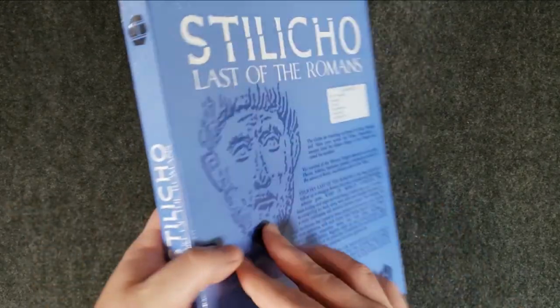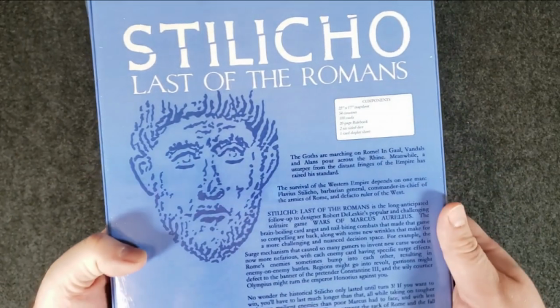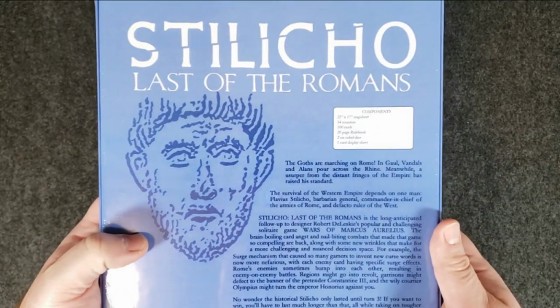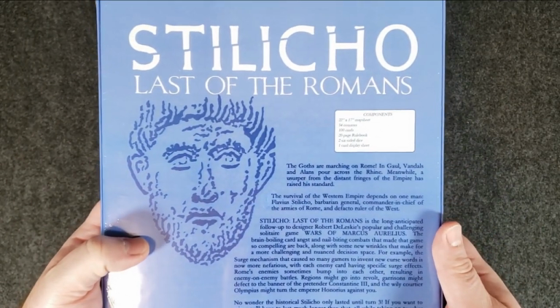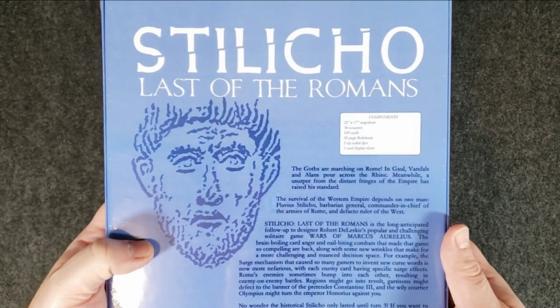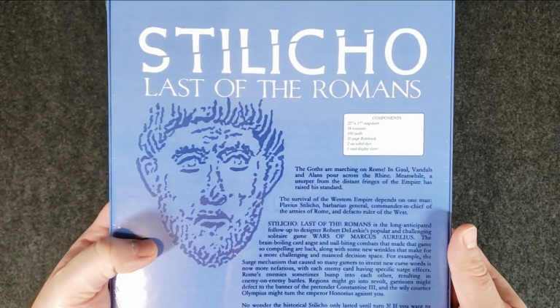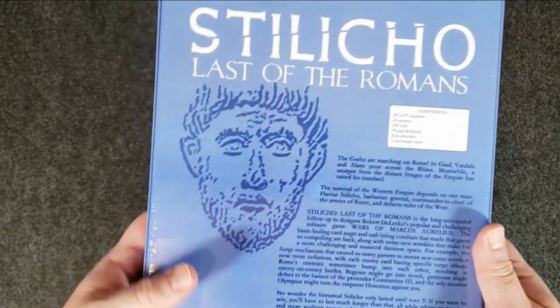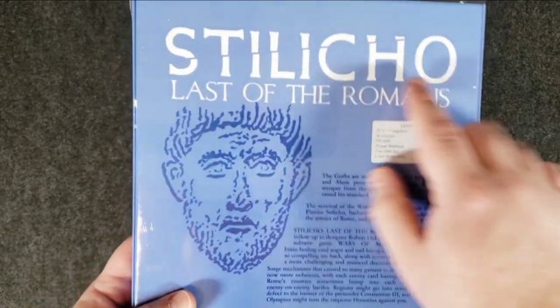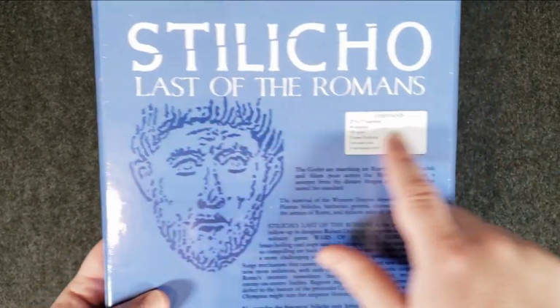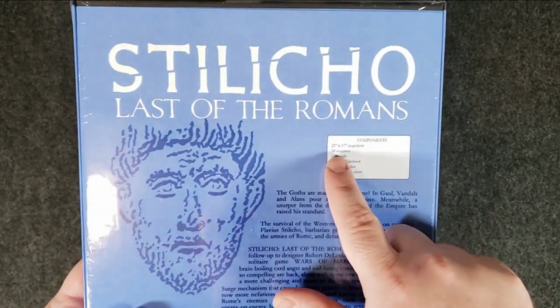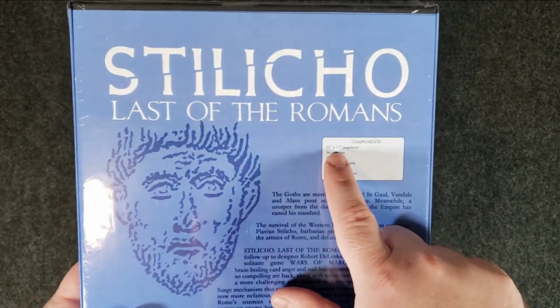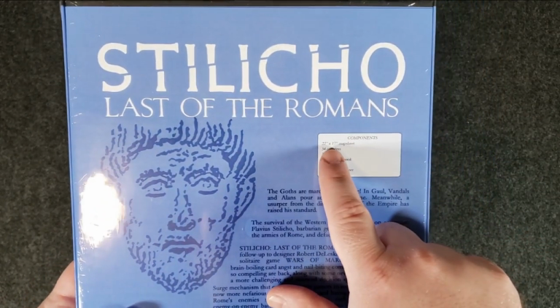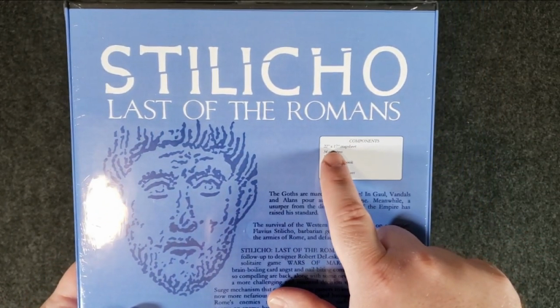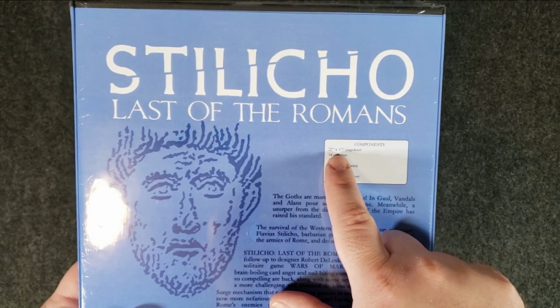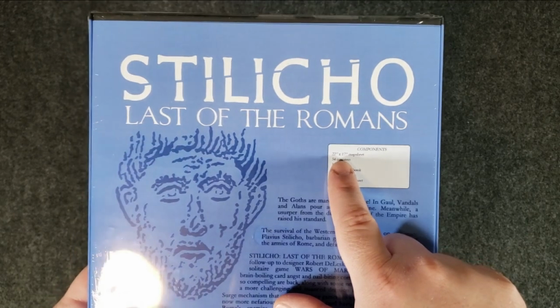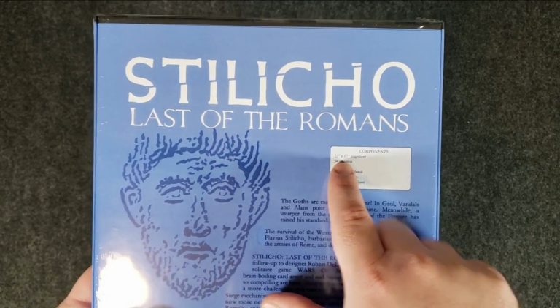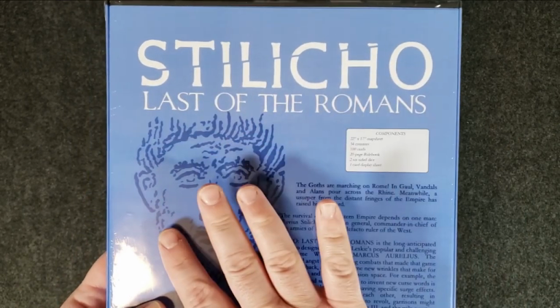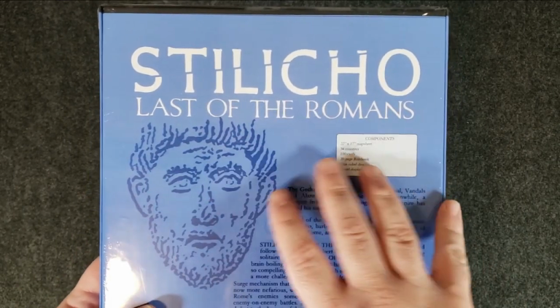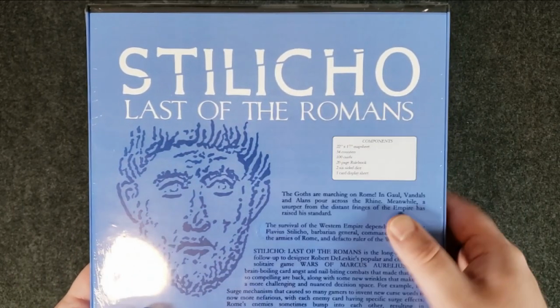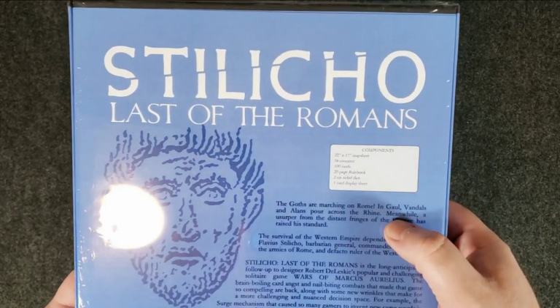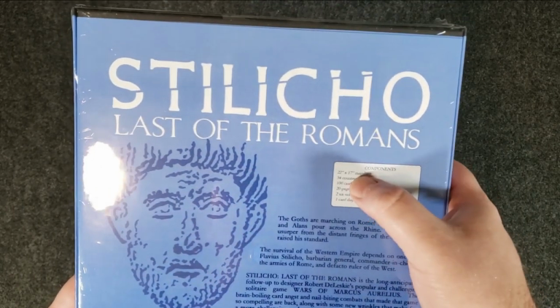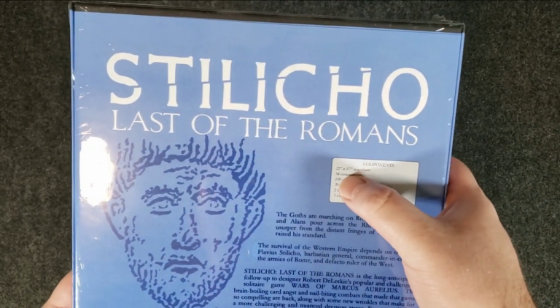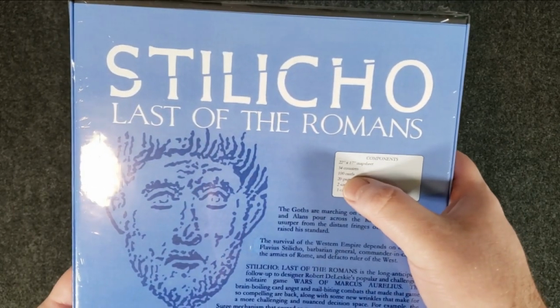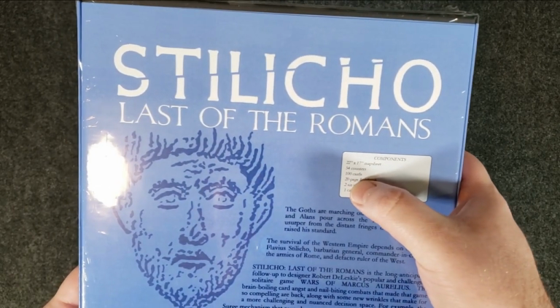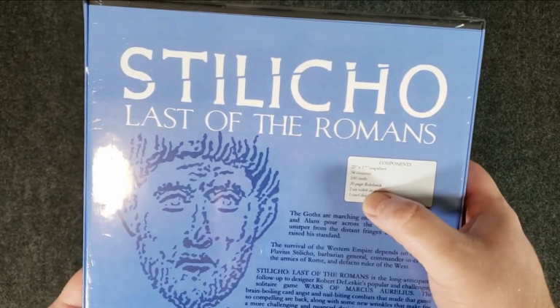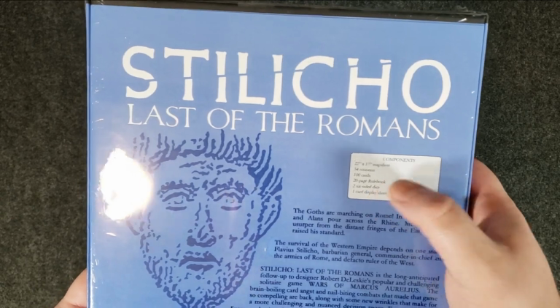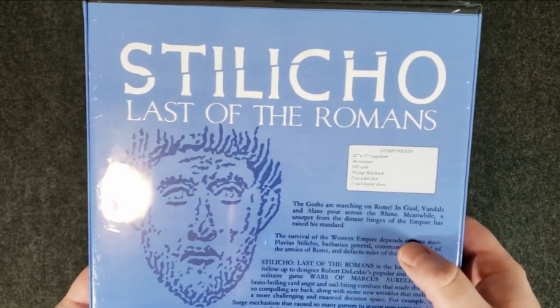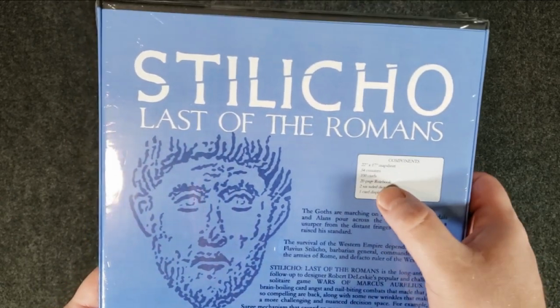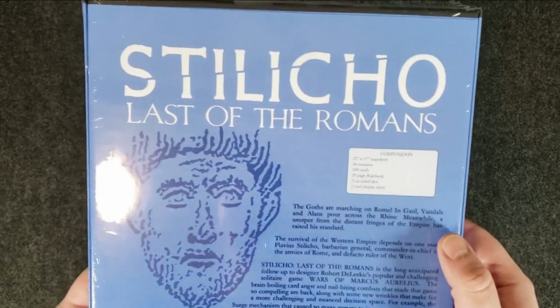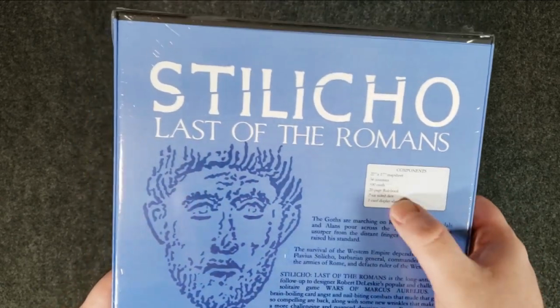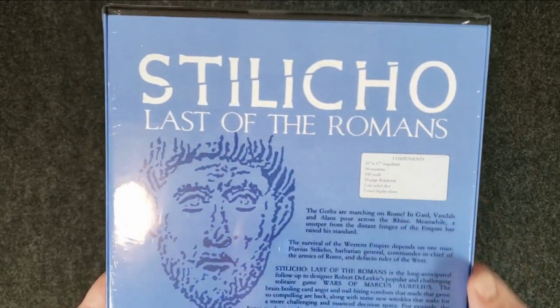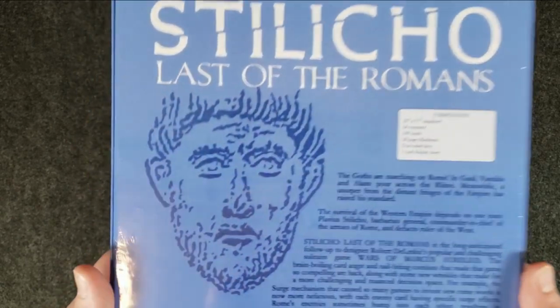Let's go ahead and take a look at the box. Stilicho: Last of the Romans — we have a medium-sized map sheet, 54 counters, 100 cards, a 20-page rulebook, two six-sided dice, and one card display sheet.